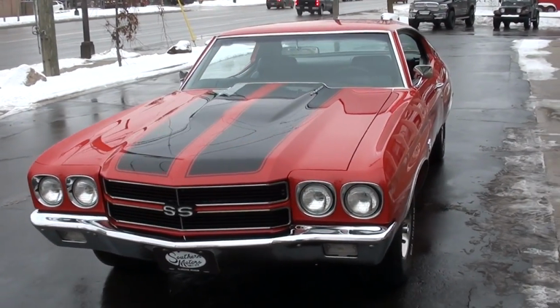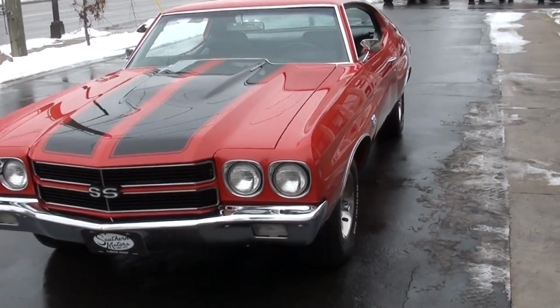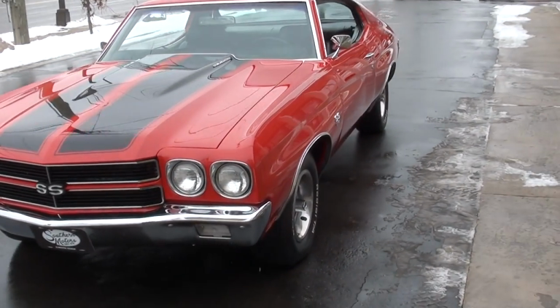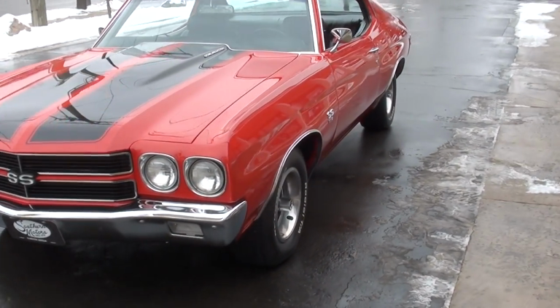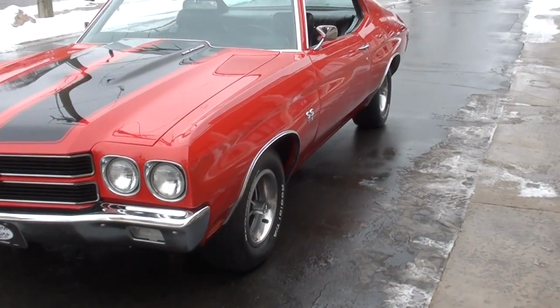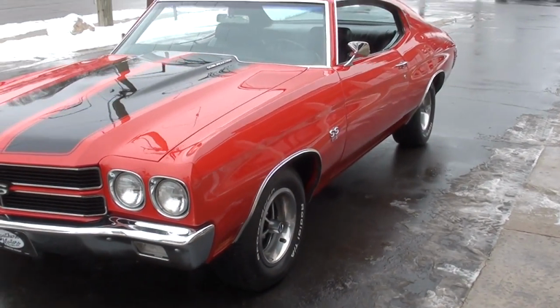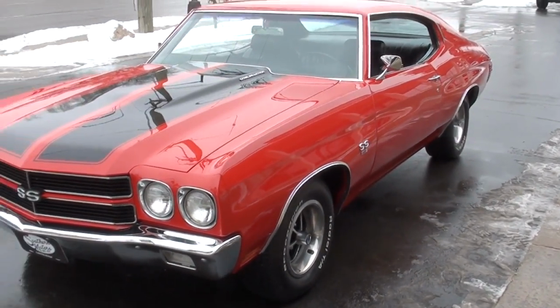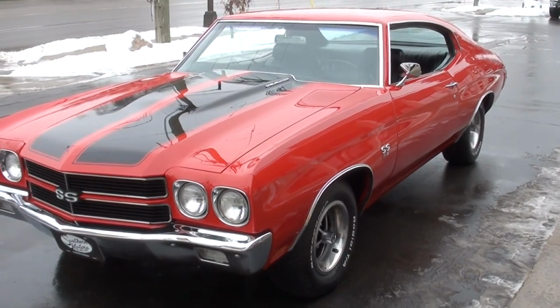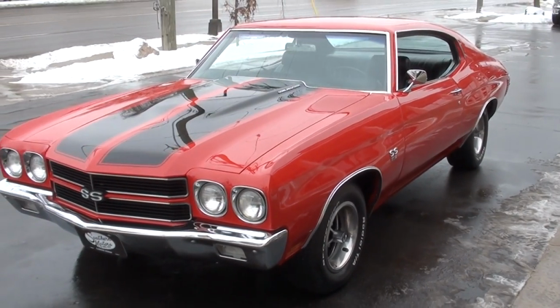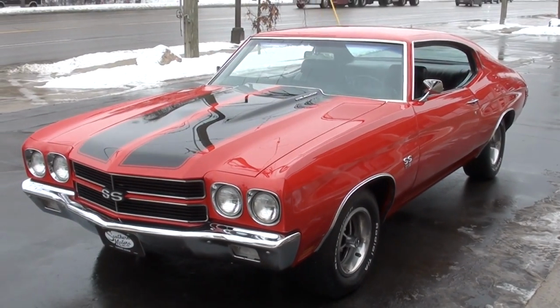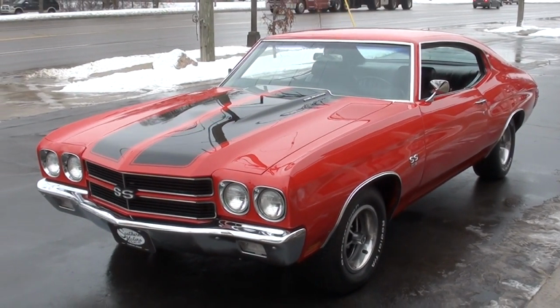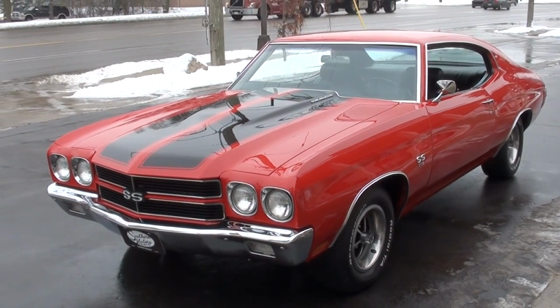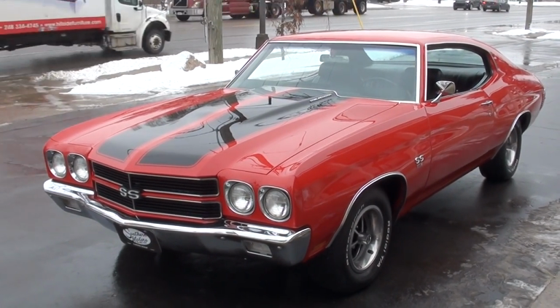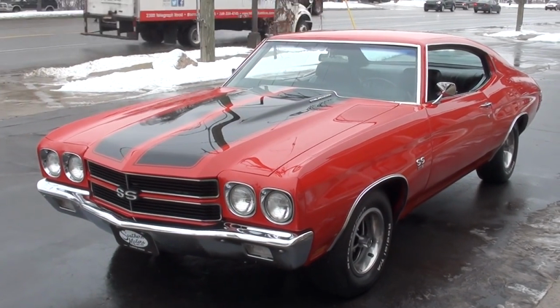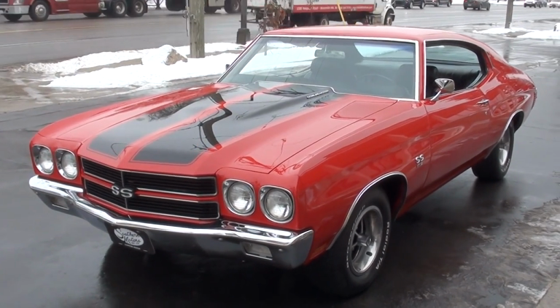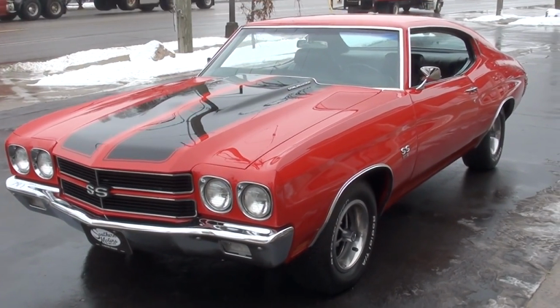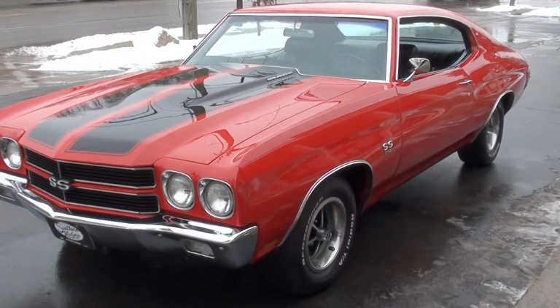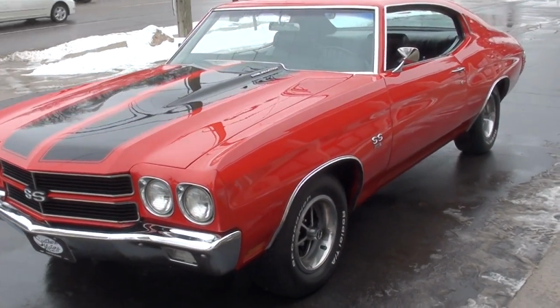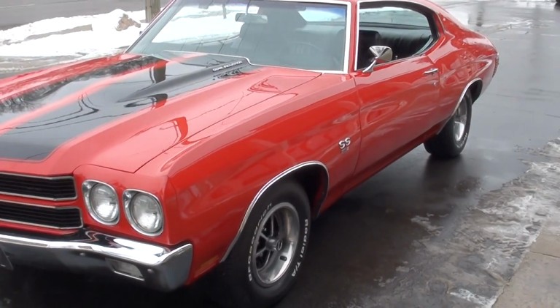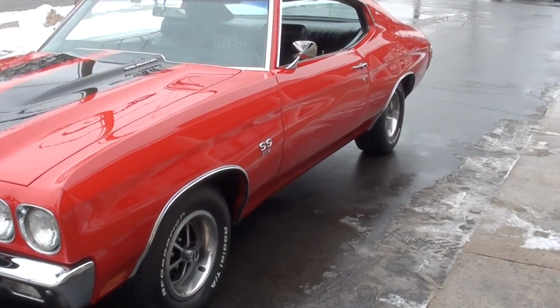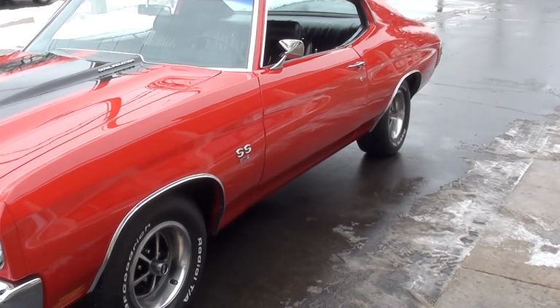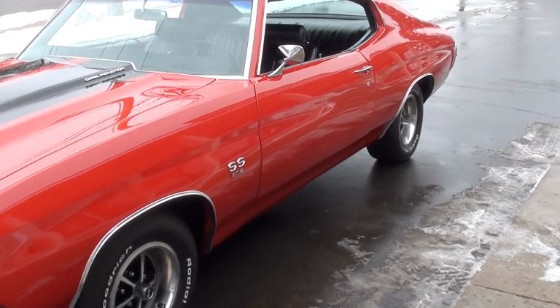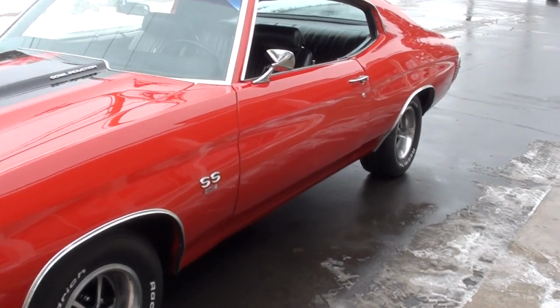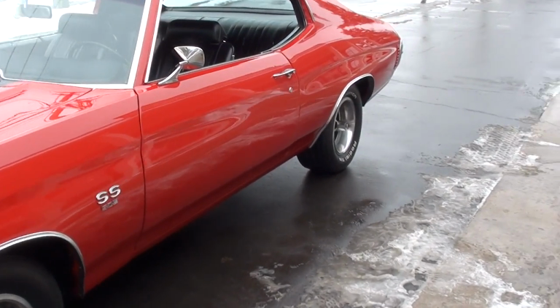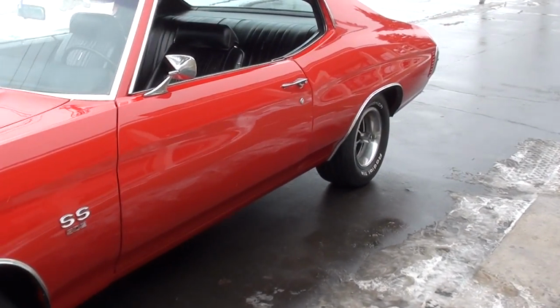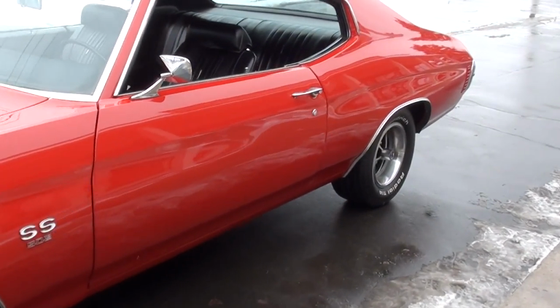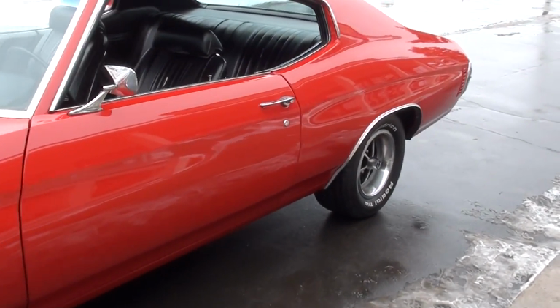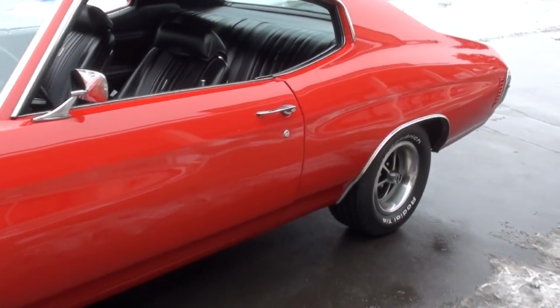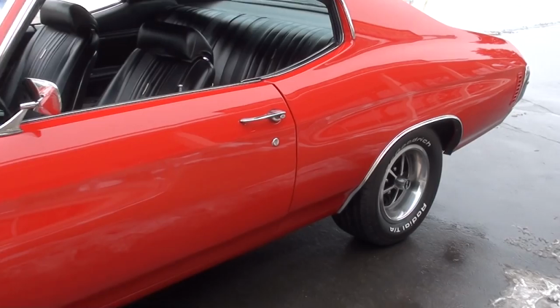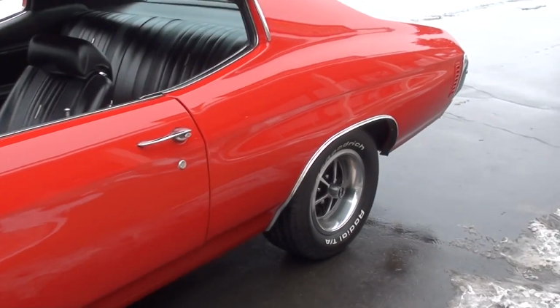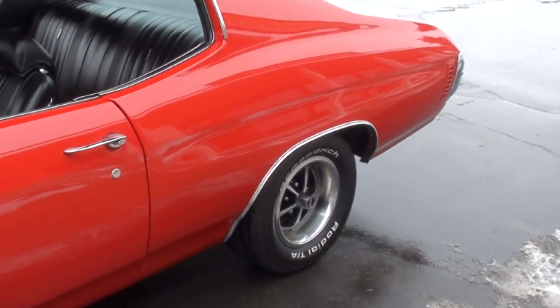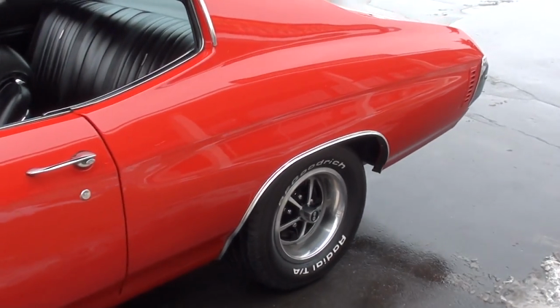This car's got three-tenths of a mile on a complete frame-up restoration. Bought this from a buddy of mine. It's a North Carolina car. It's finished in cranberry red, it's got the black SS striping and black vinyl interior in it.